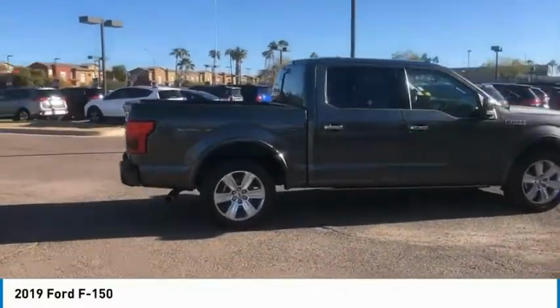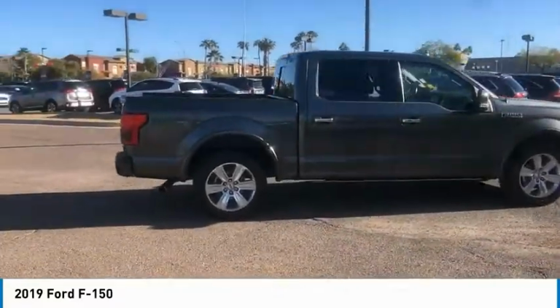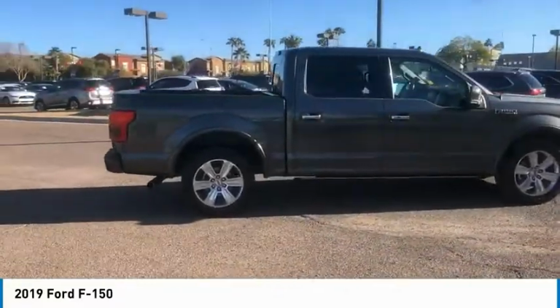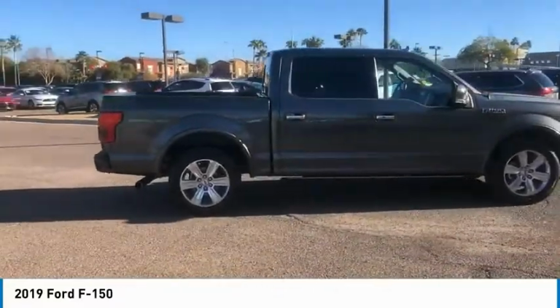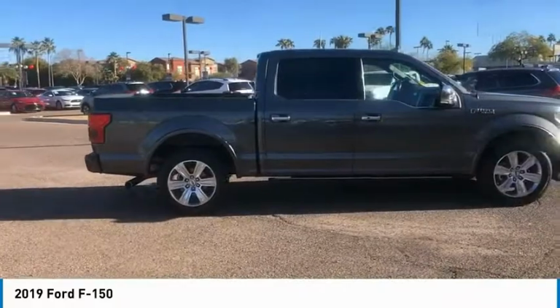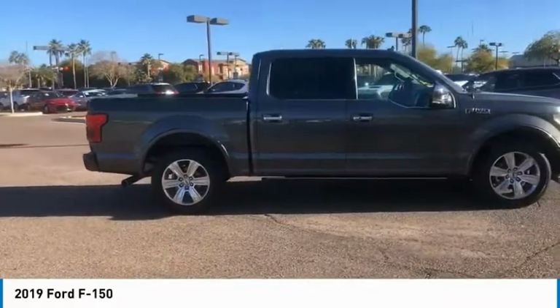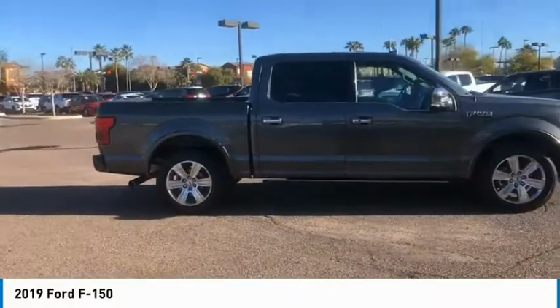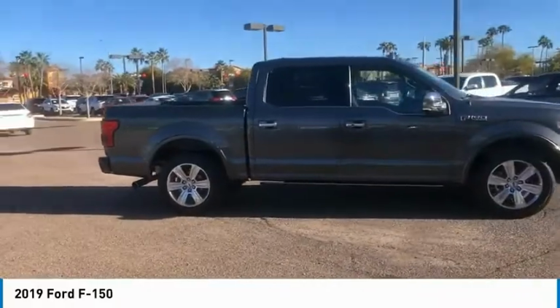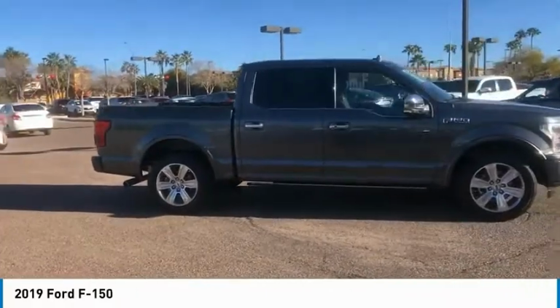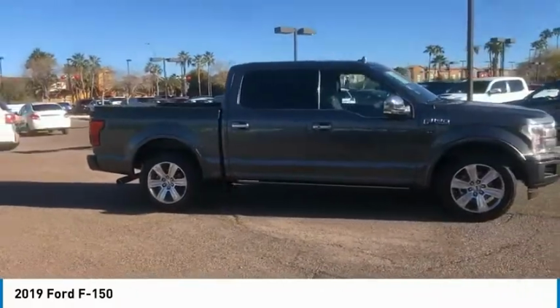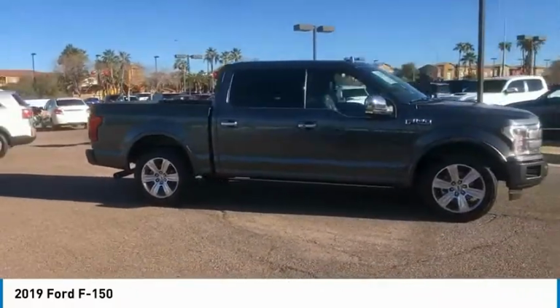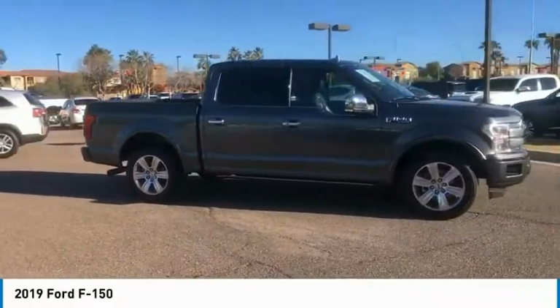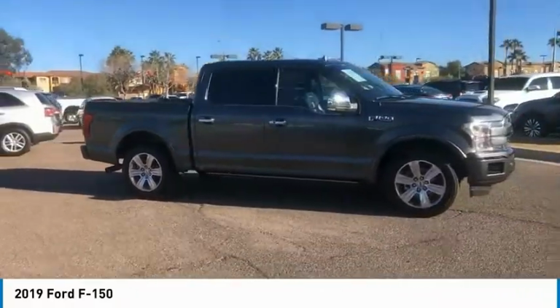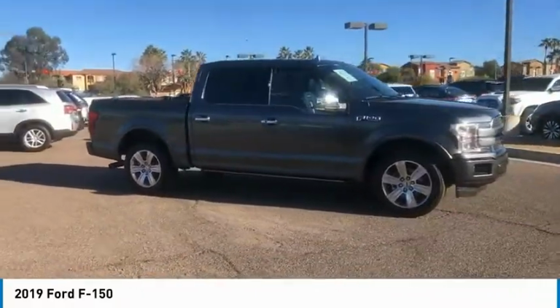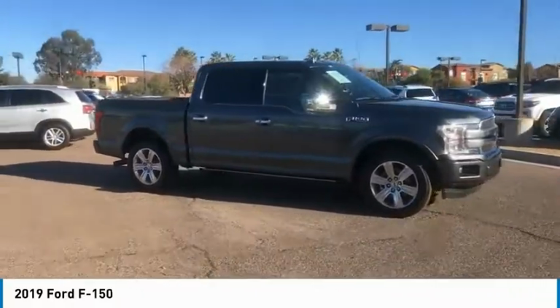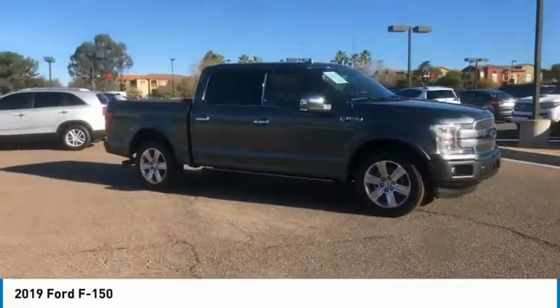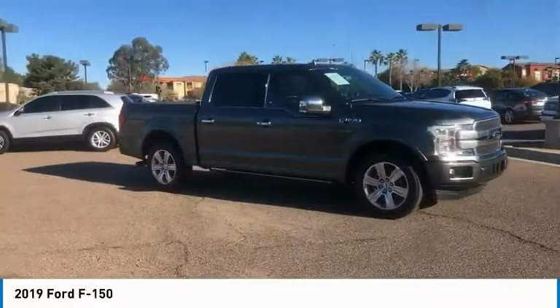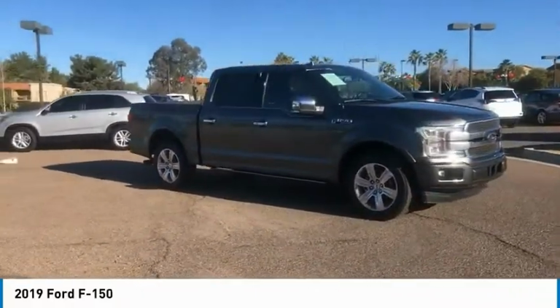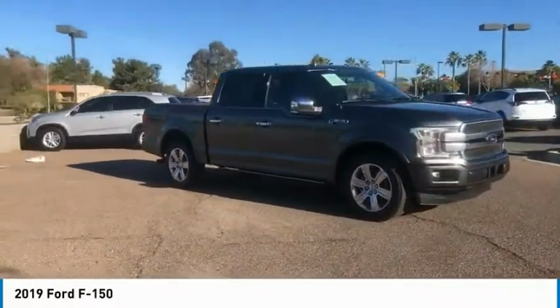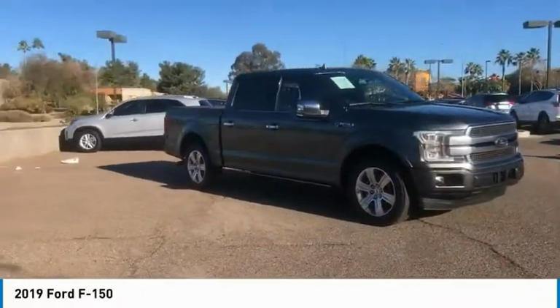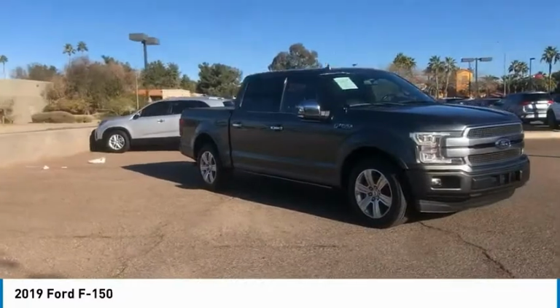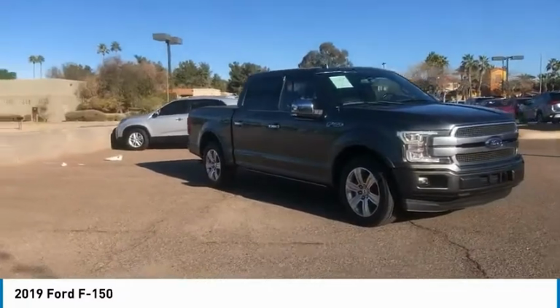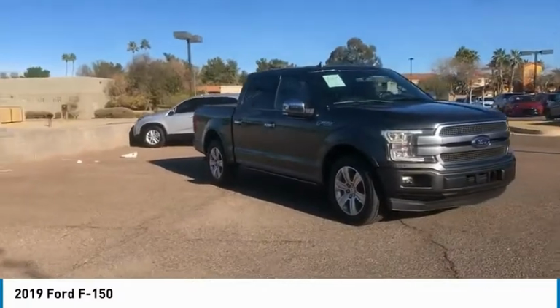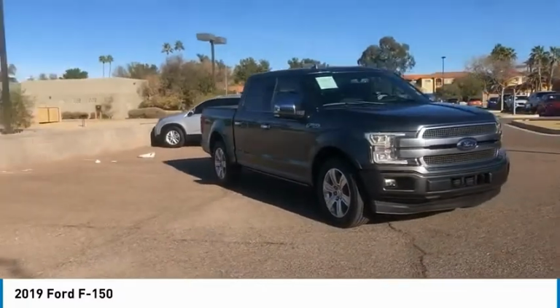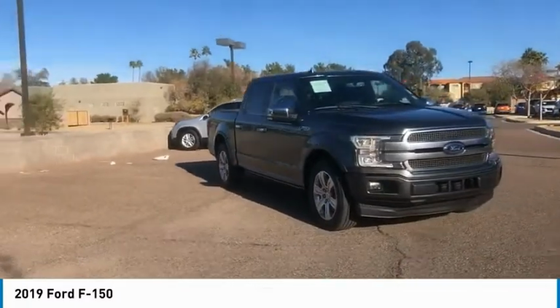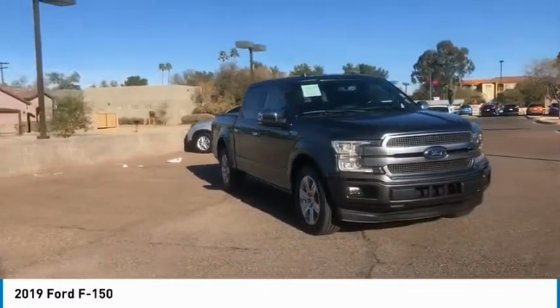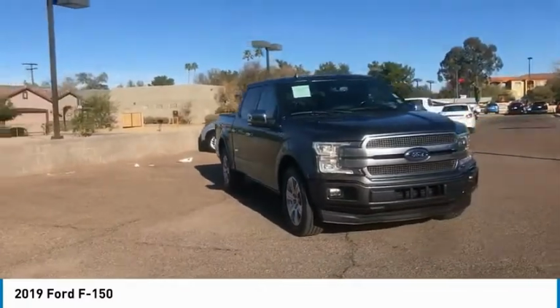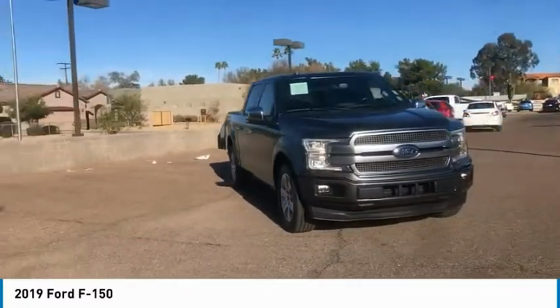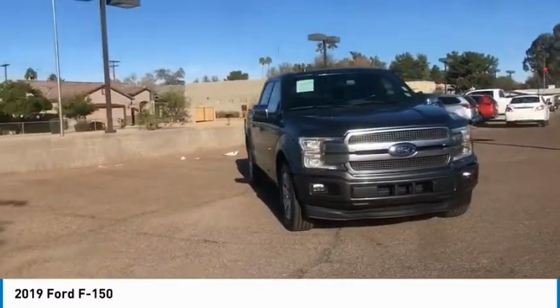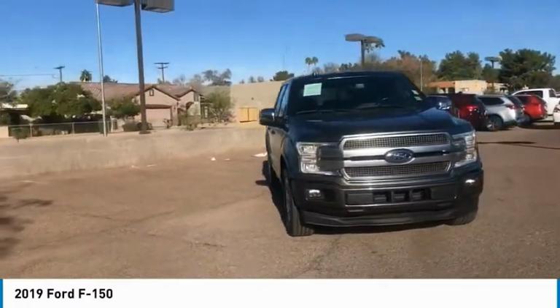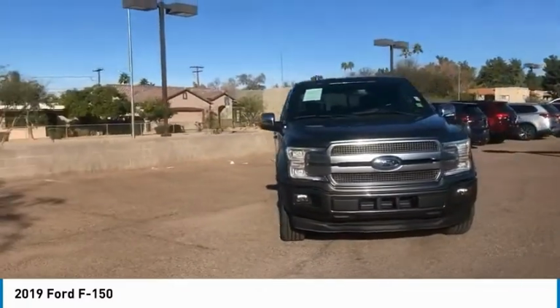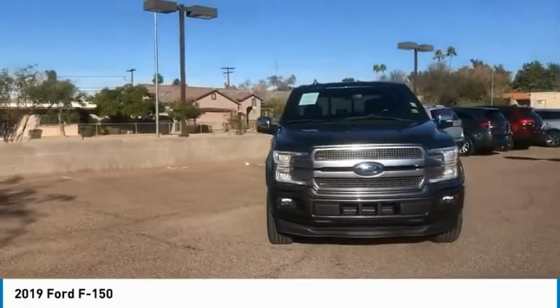Tire pressure monitor. Brake assist. Stability control. Daytime running lights. Engine immobilizer. 4-wheel disc brakes. Rear wheel drive. Variable speed.